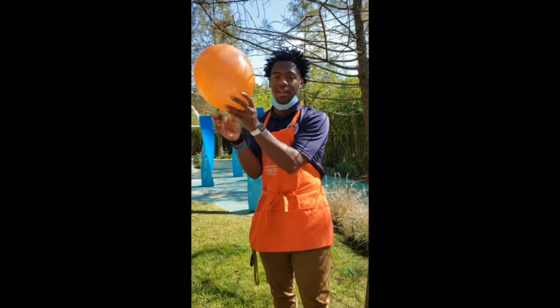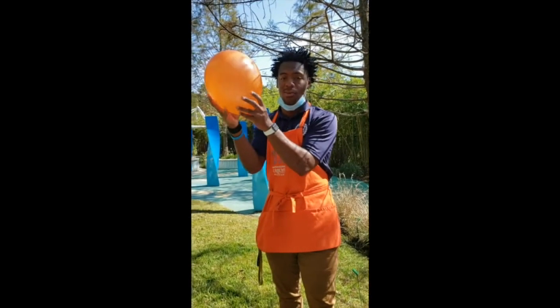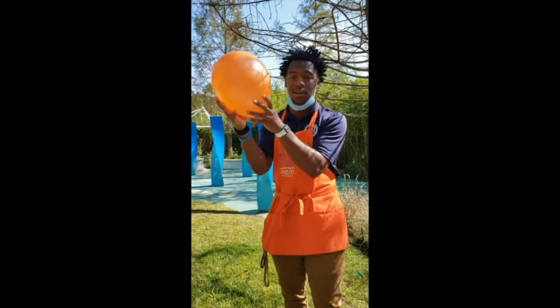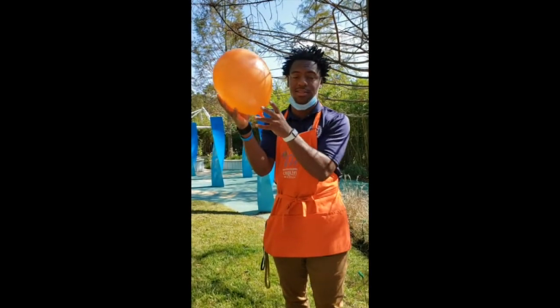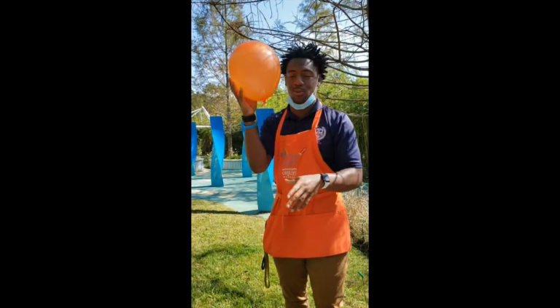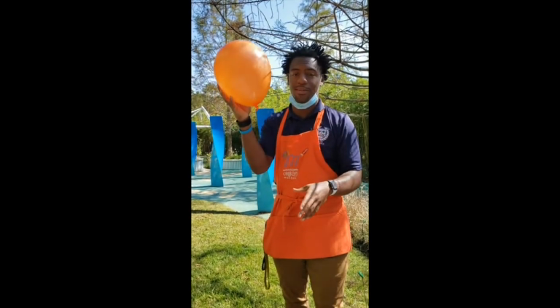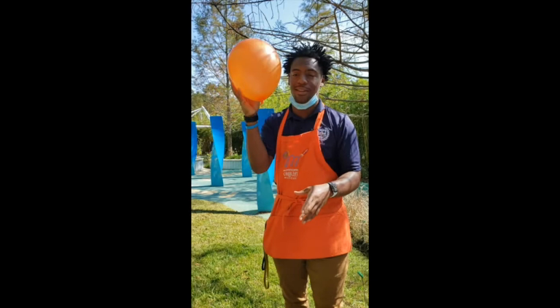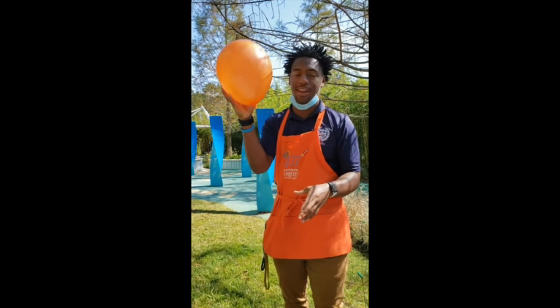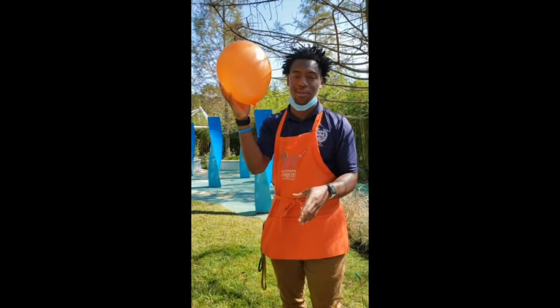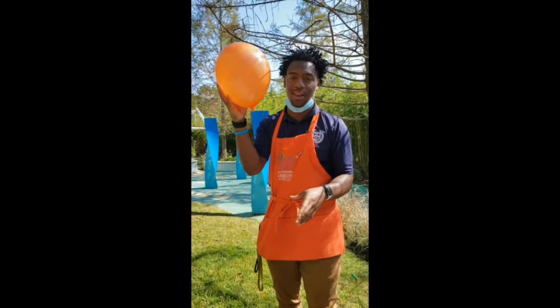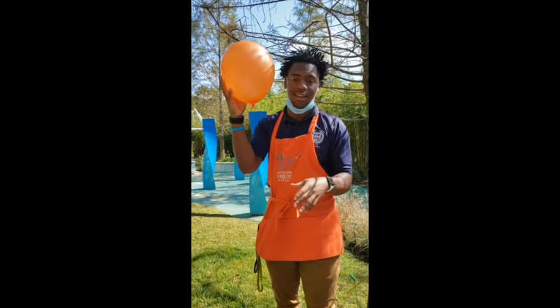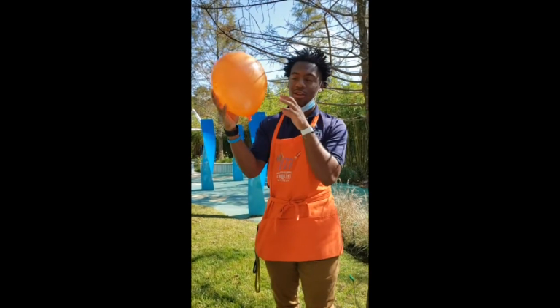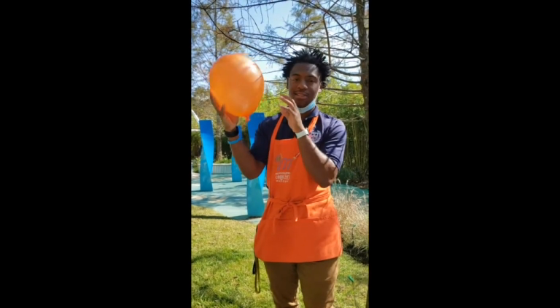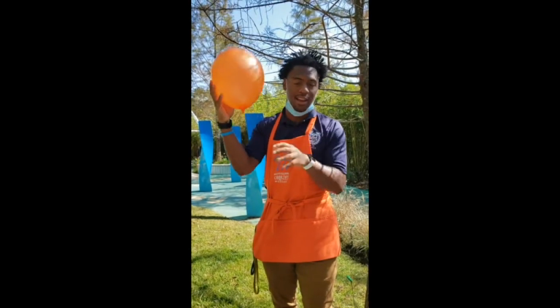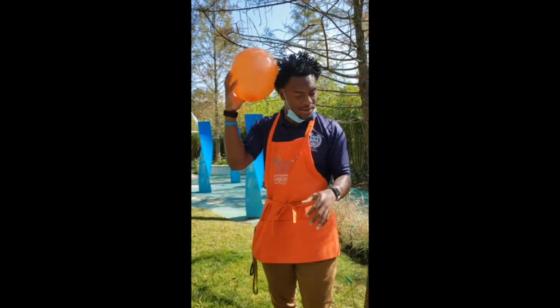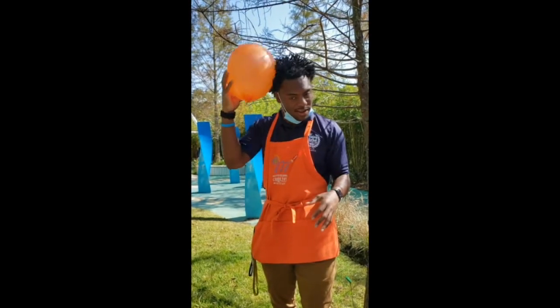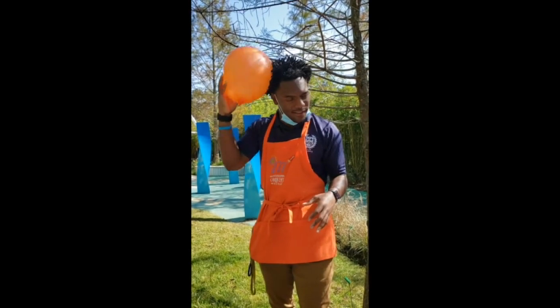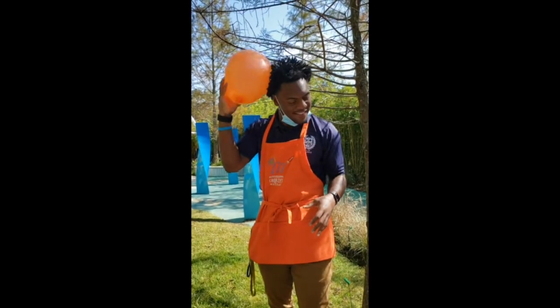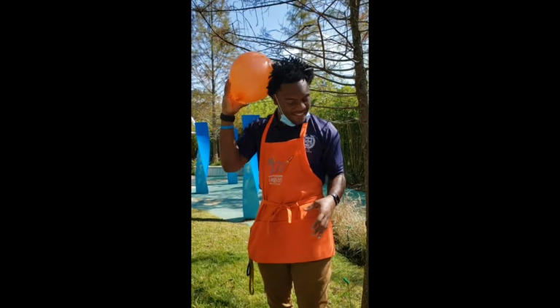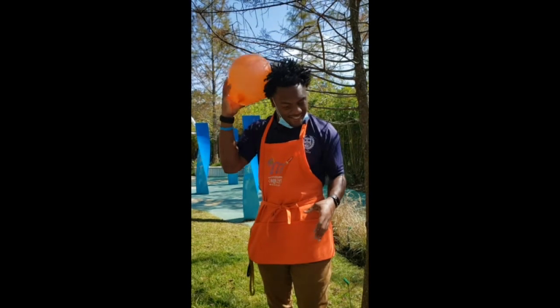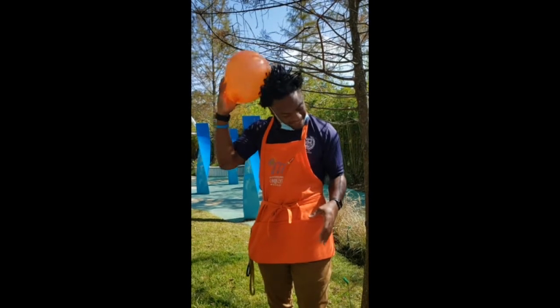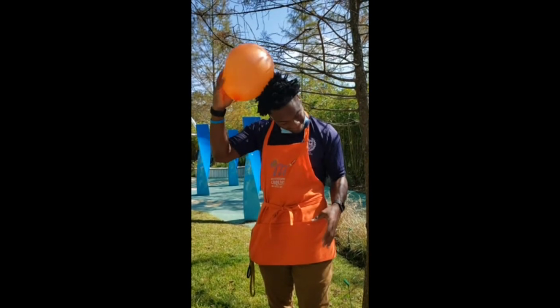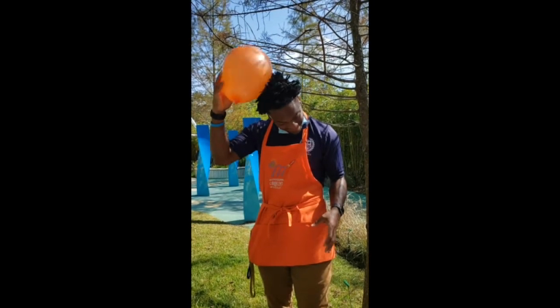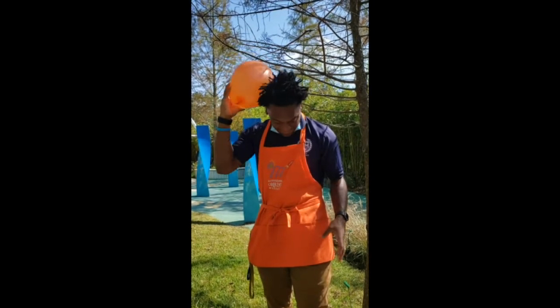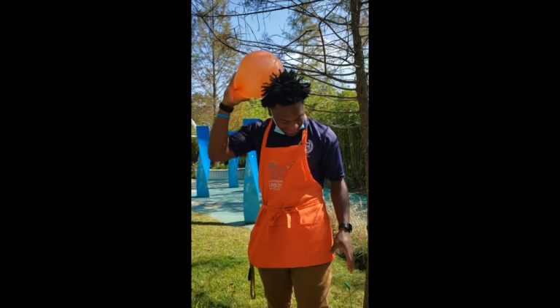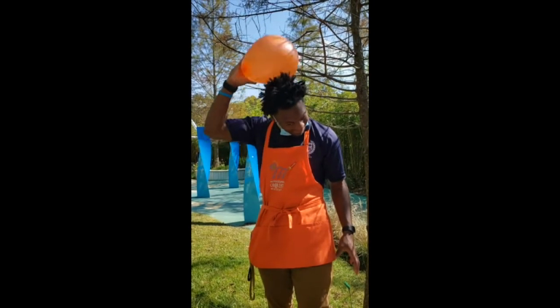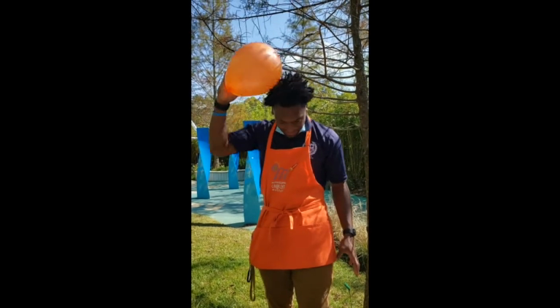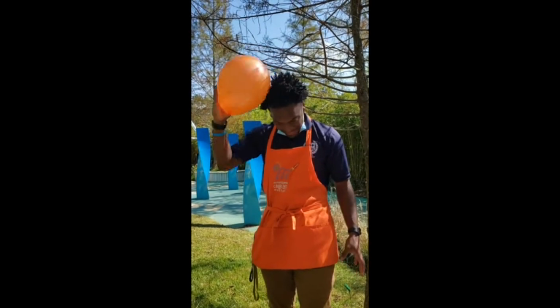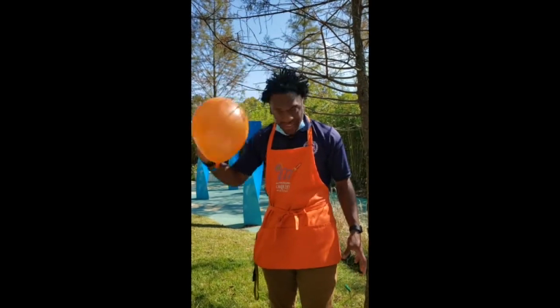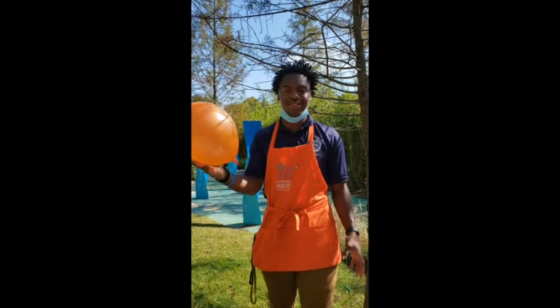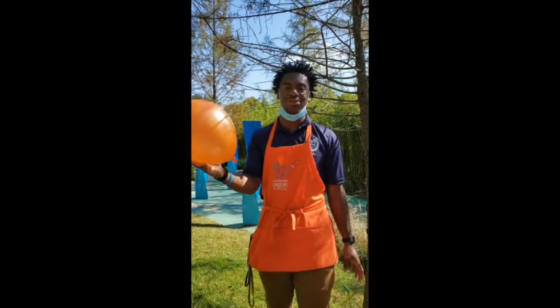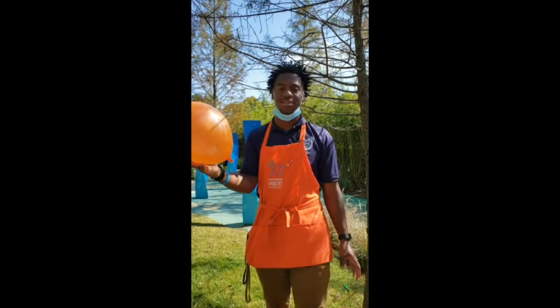Also remember to rub your hair with the balloon — this is how you create the static. Give it a good look and get your balloon charged up.